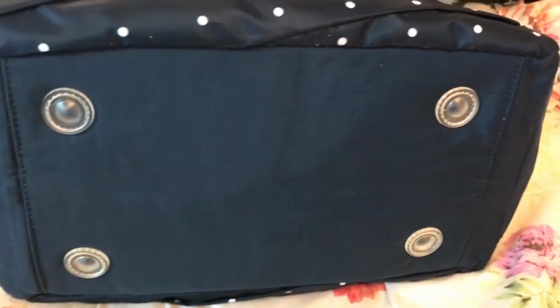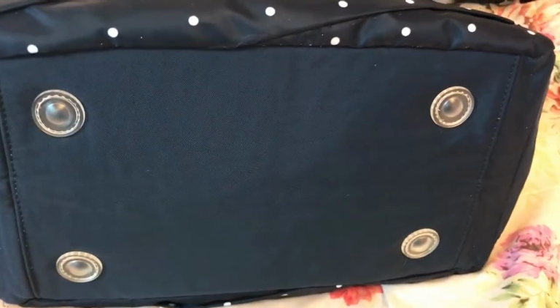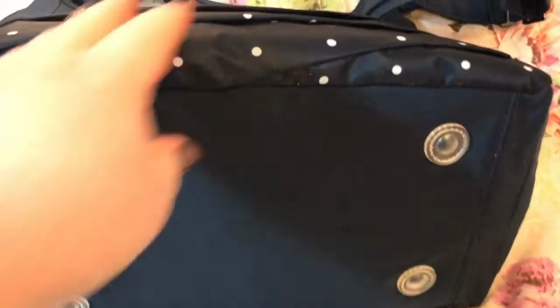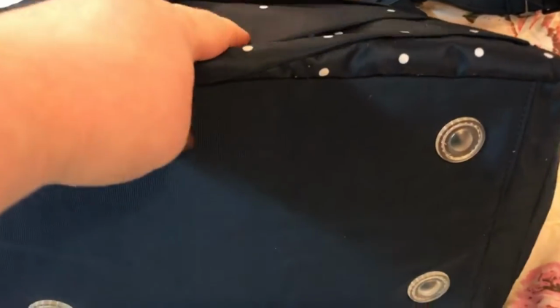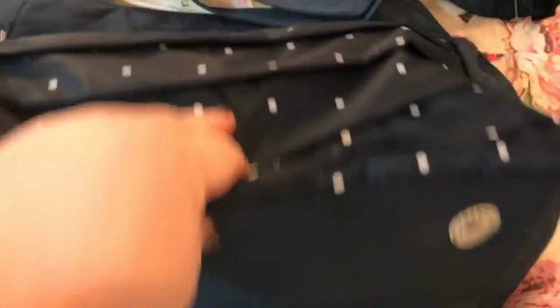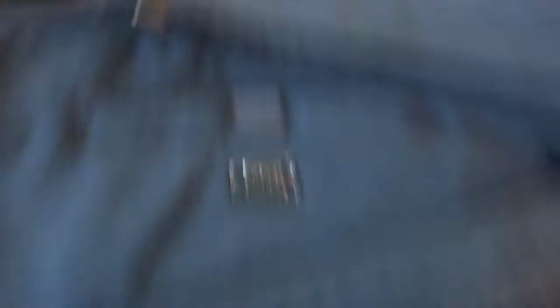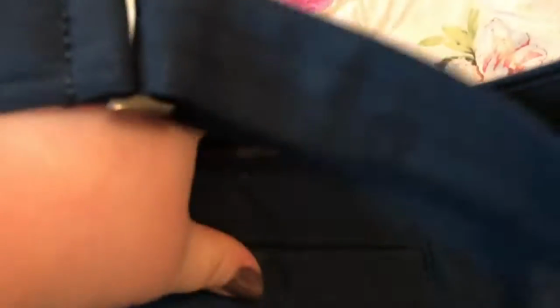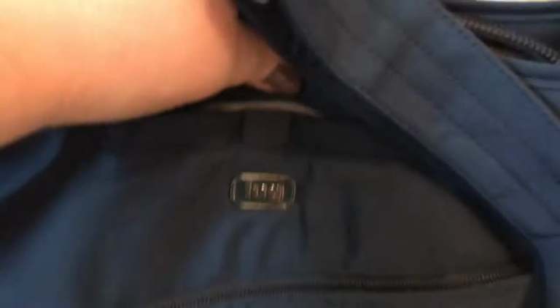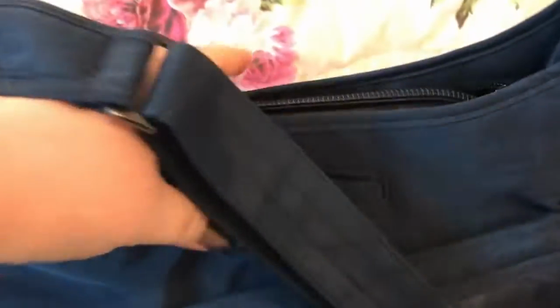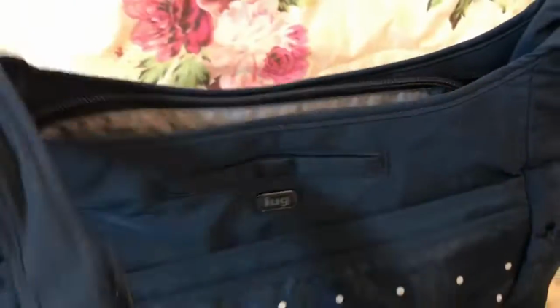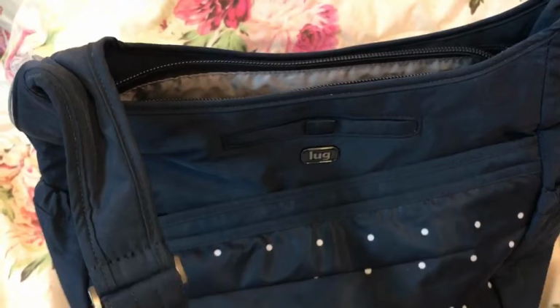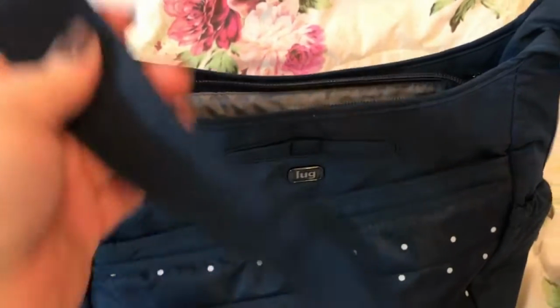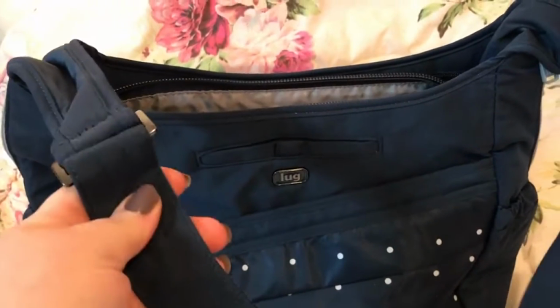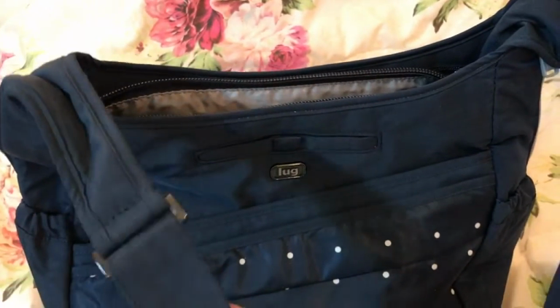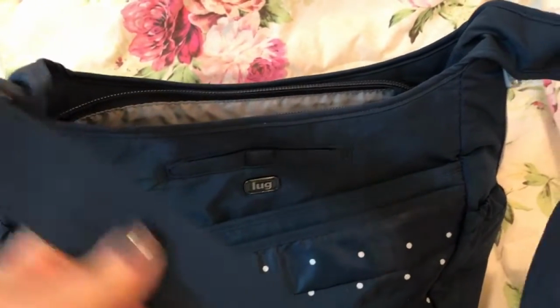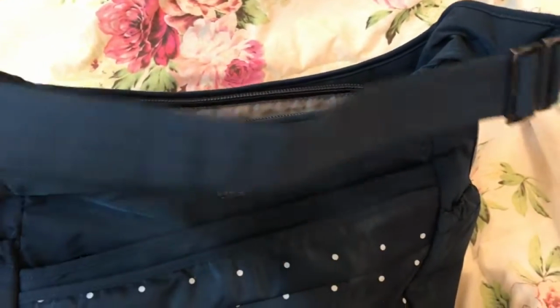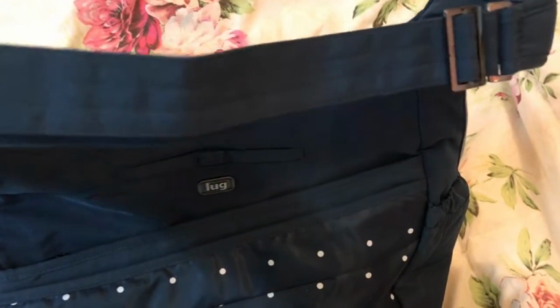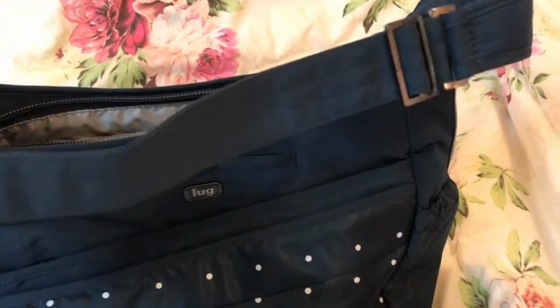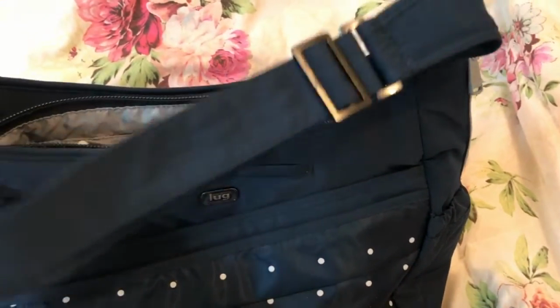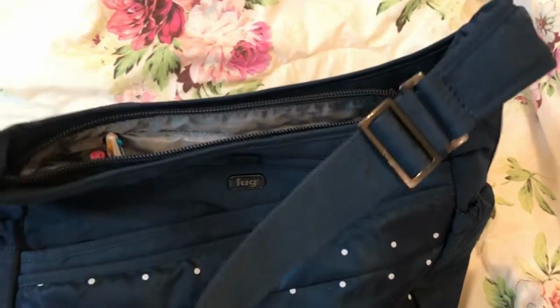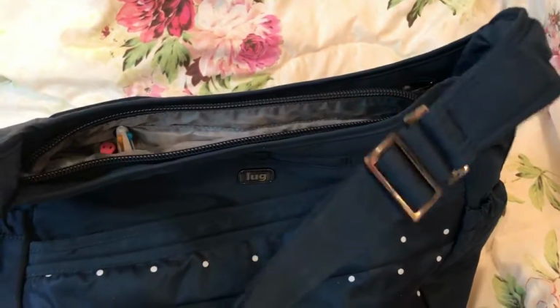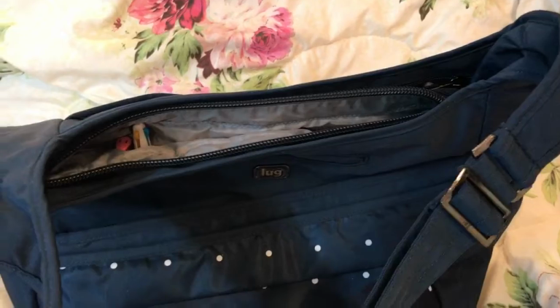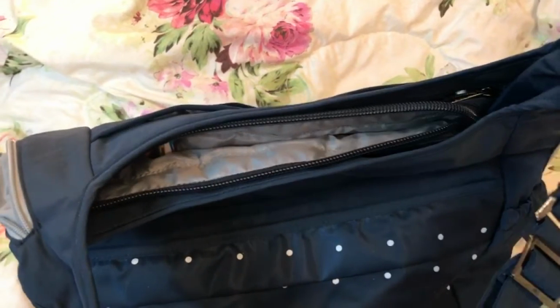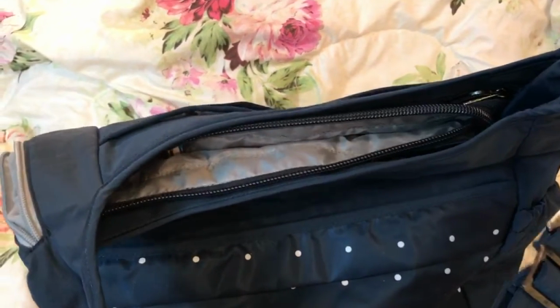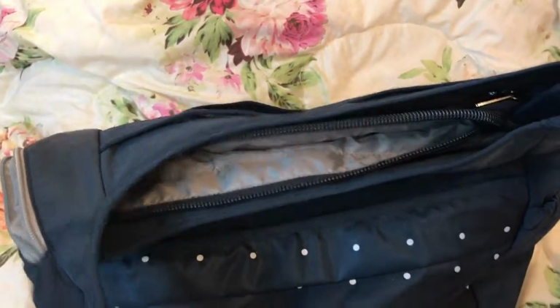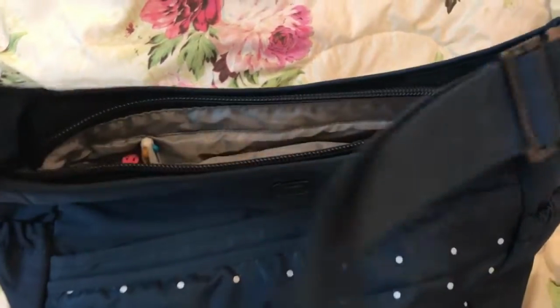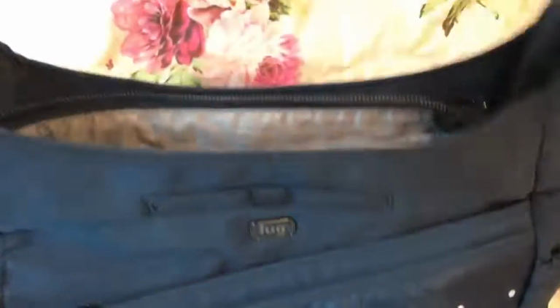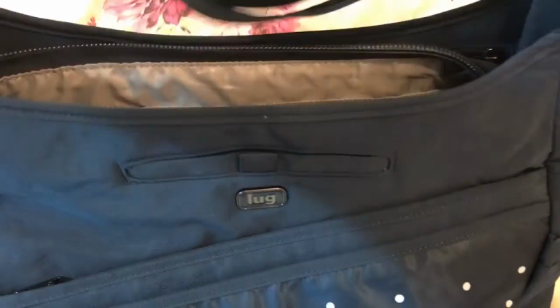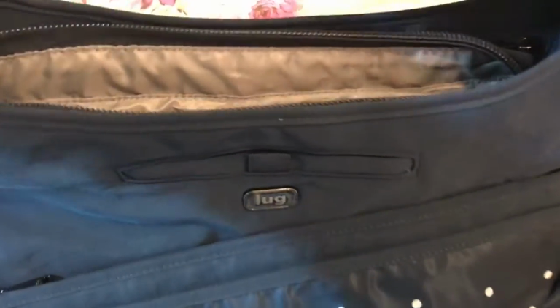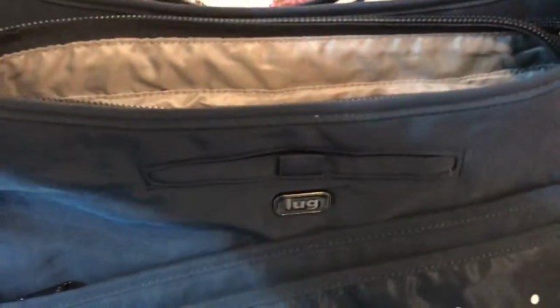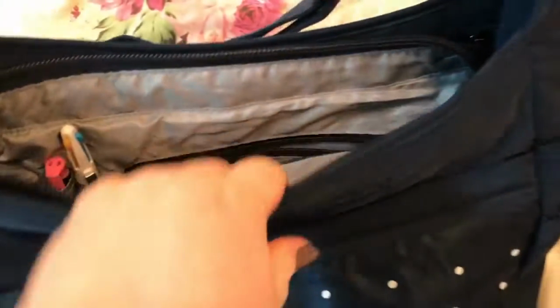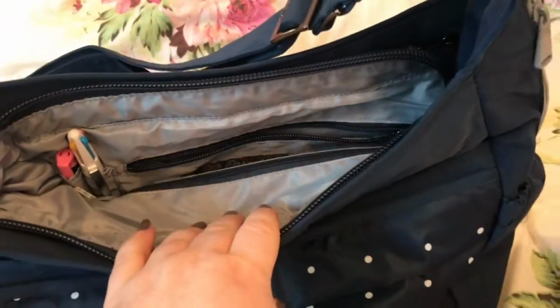There are nice feet on the bottom. It is nylon, it is lightweight, and it has an adjustable shoulder to crossbody strap.